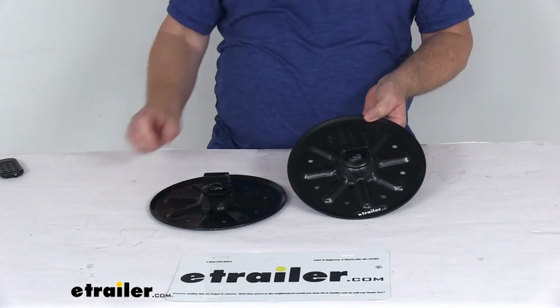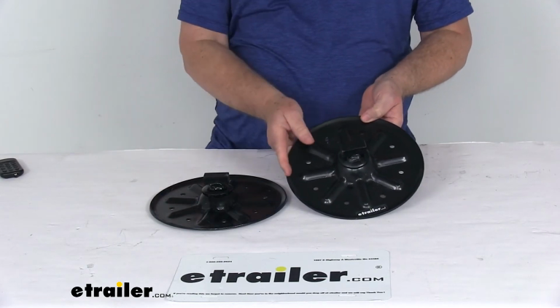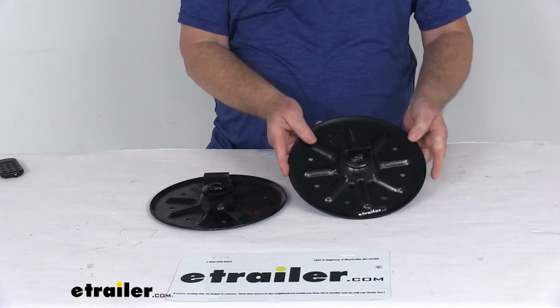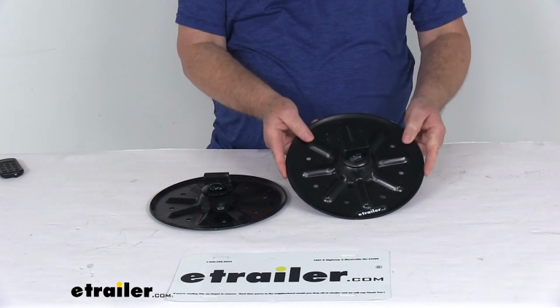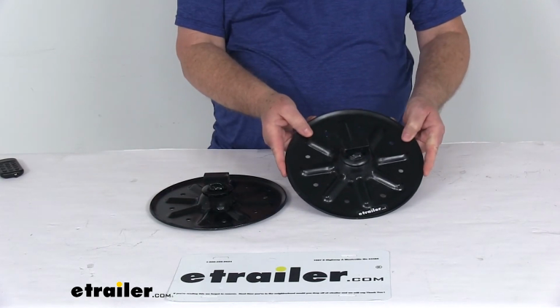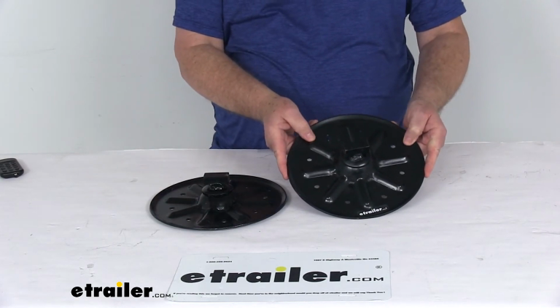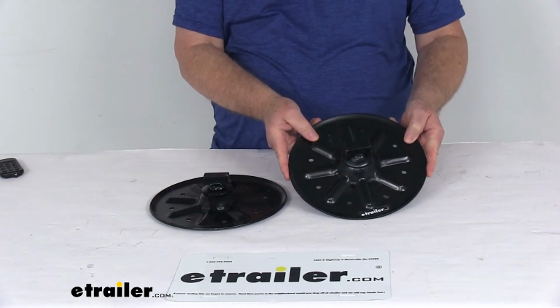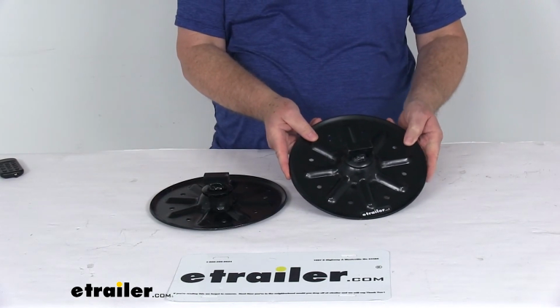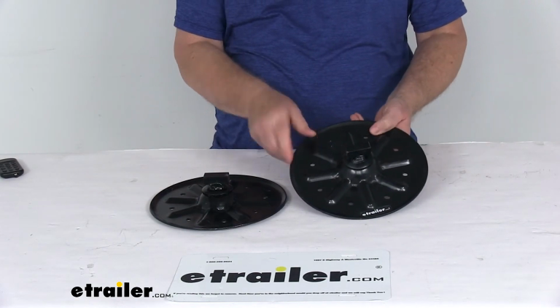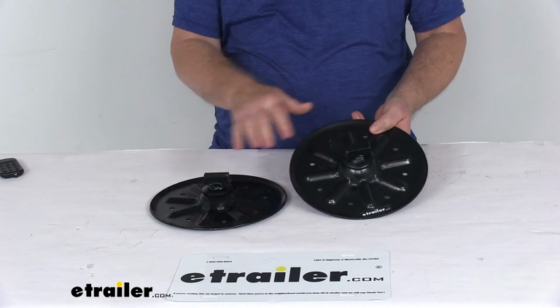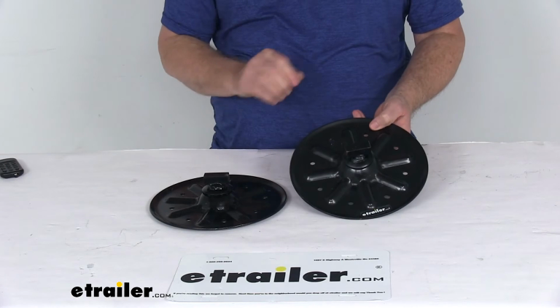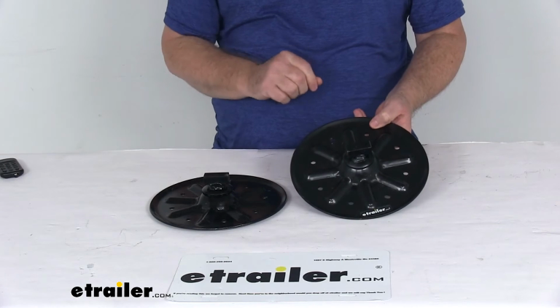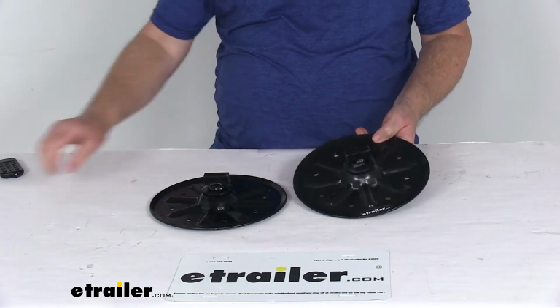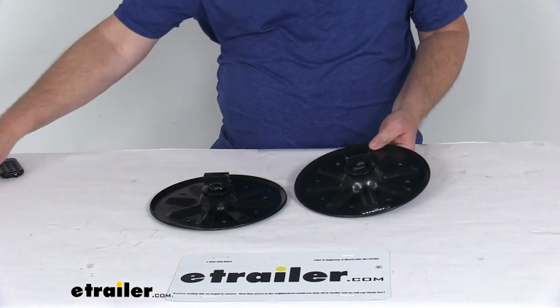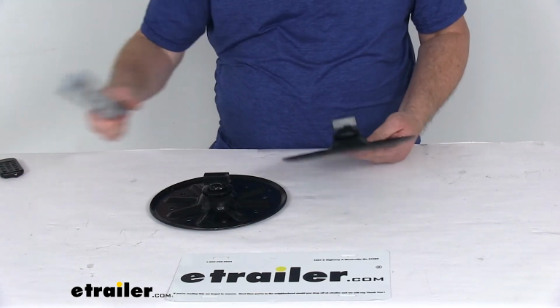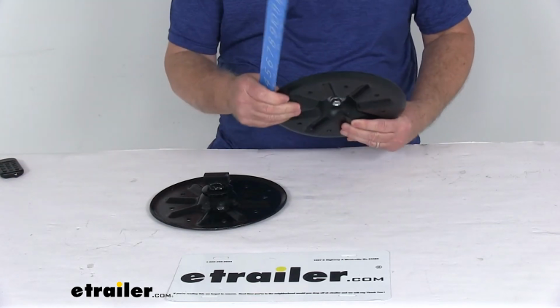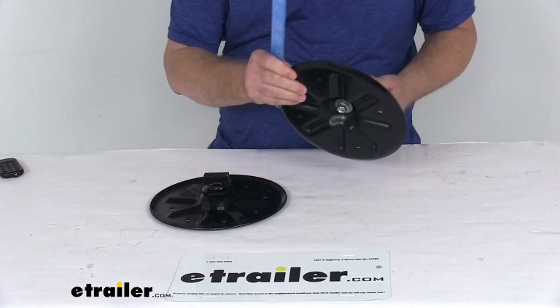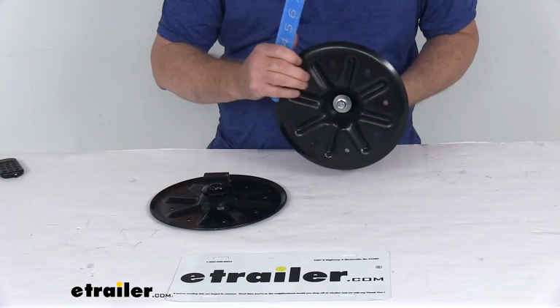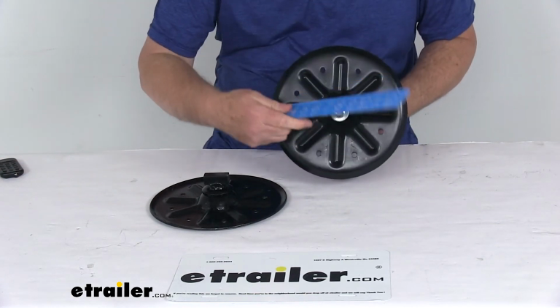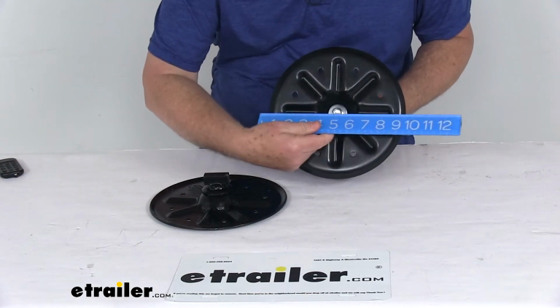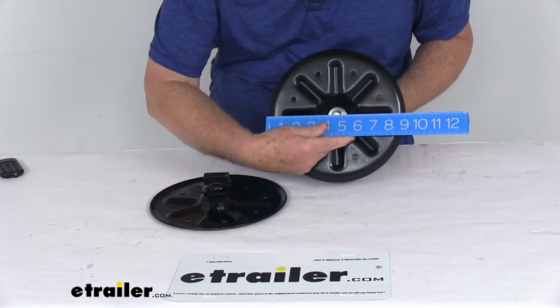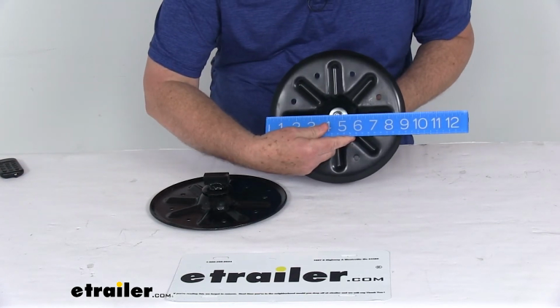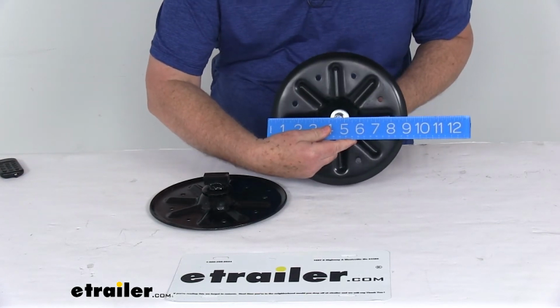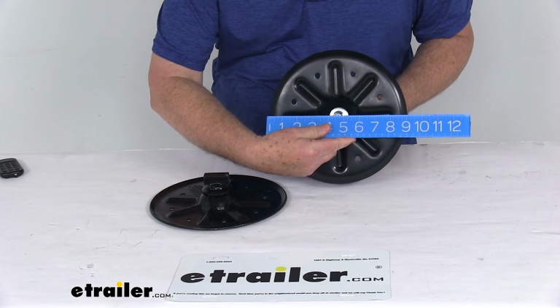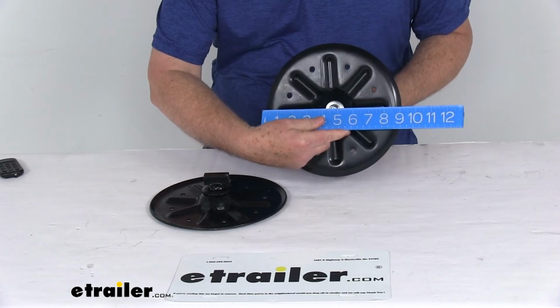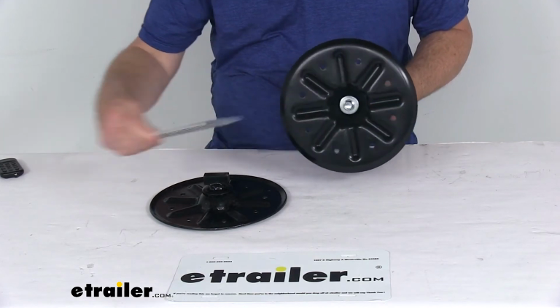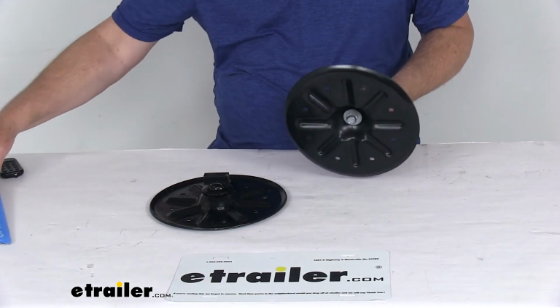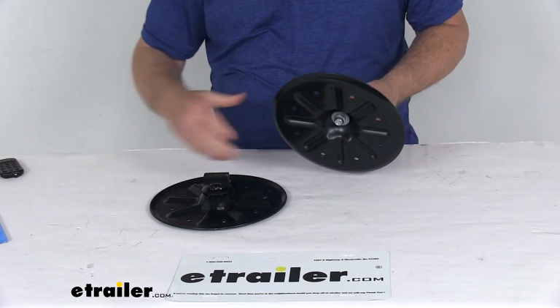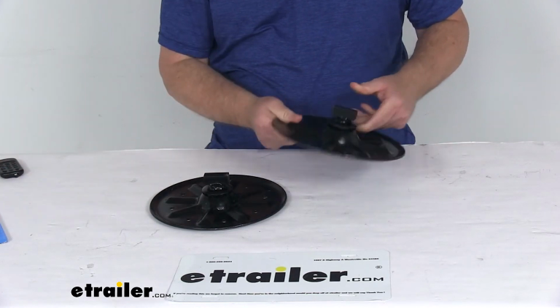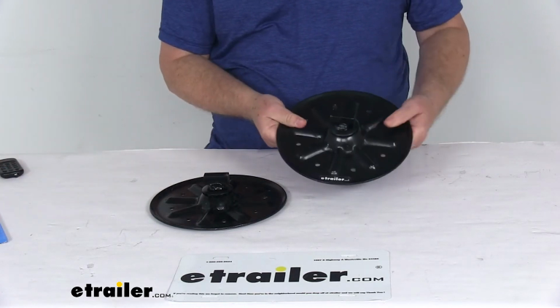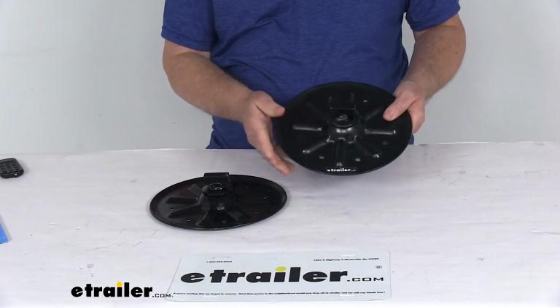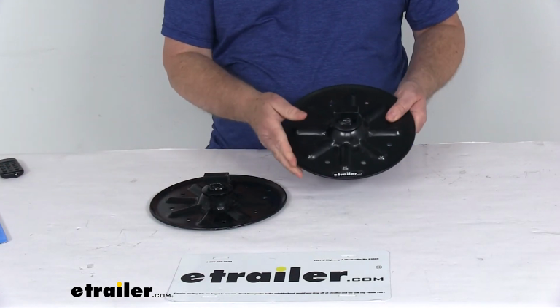This 9-inch pad will help increase your footprint and stability with a pair of these foot pads. They are 9-inch diameter and made of a sturdy, heavy-duty steel construction.